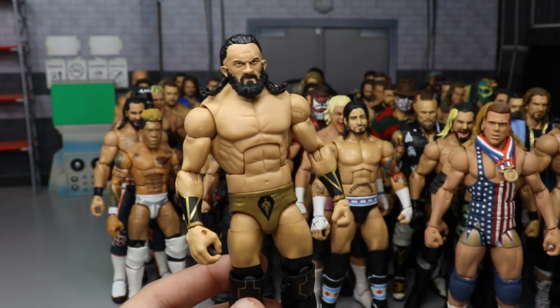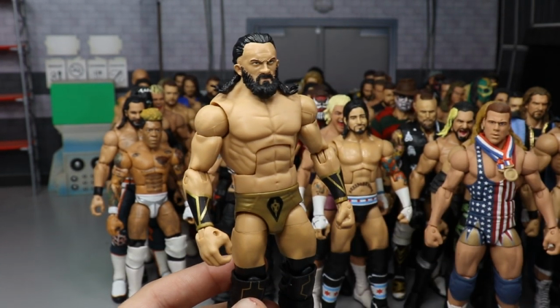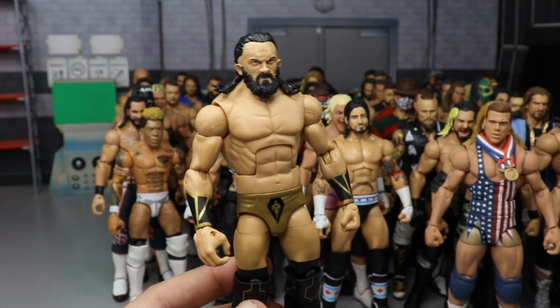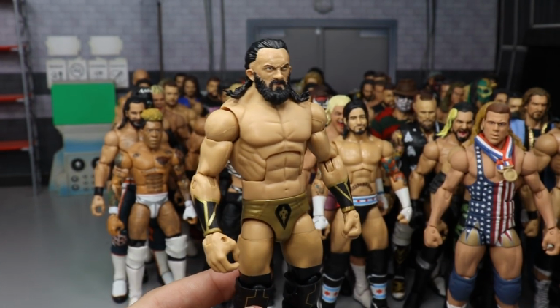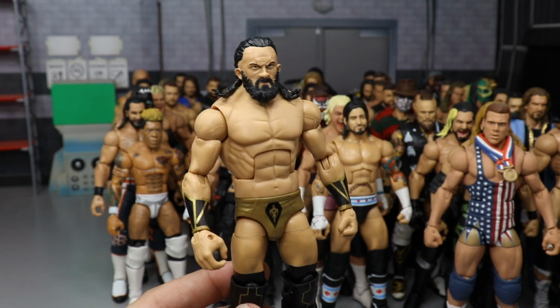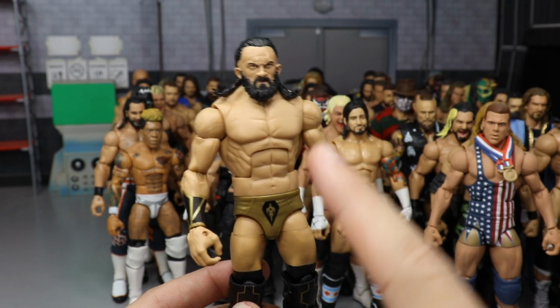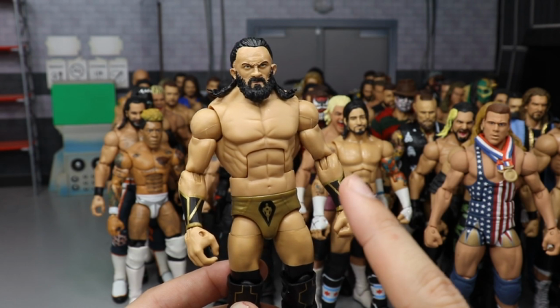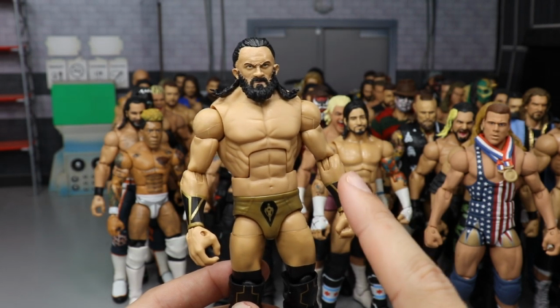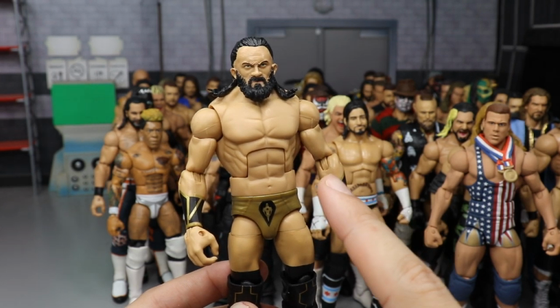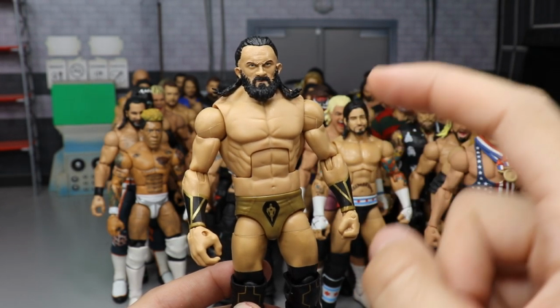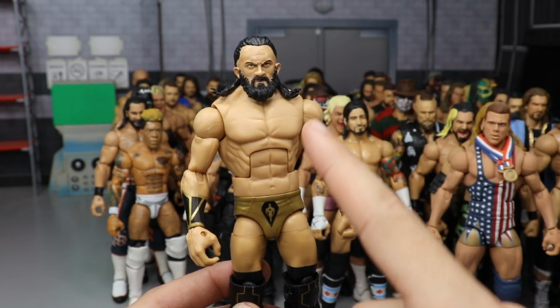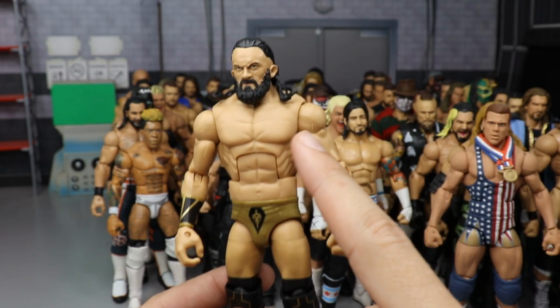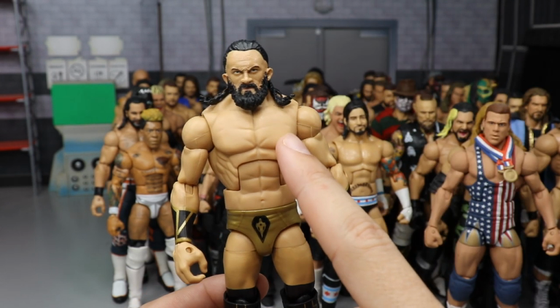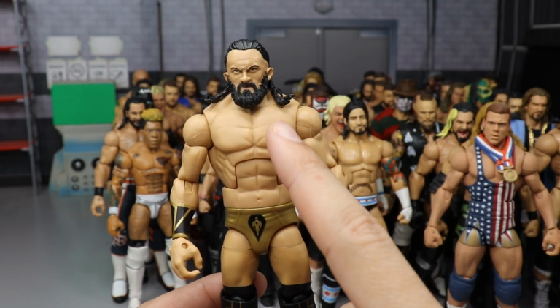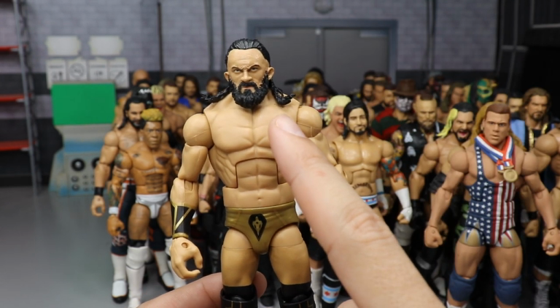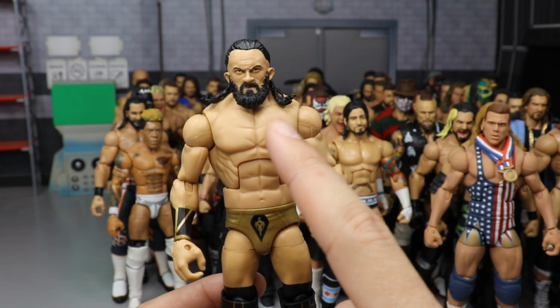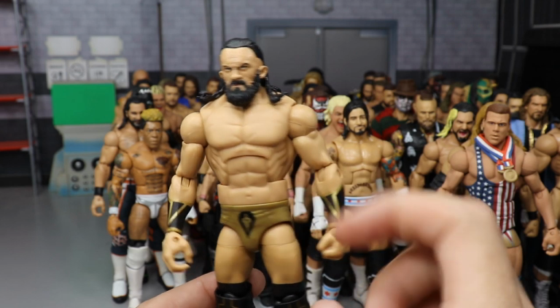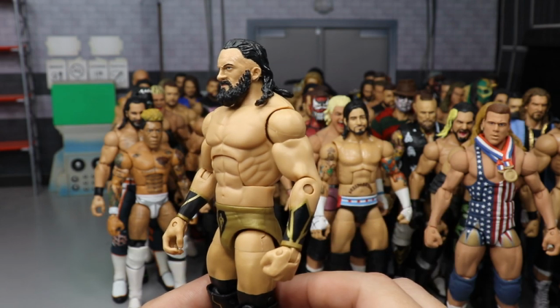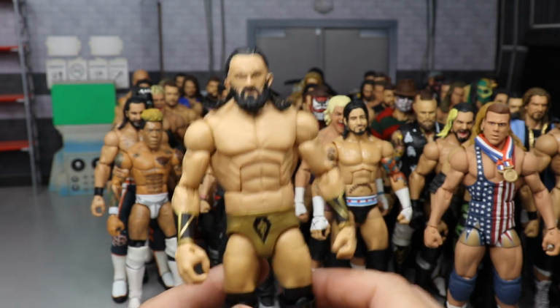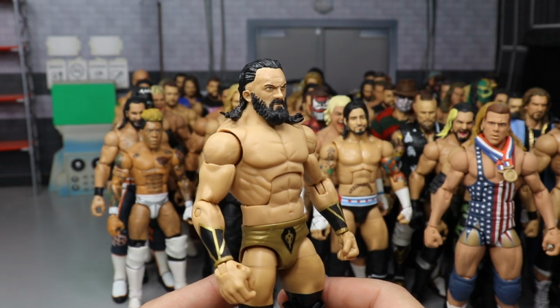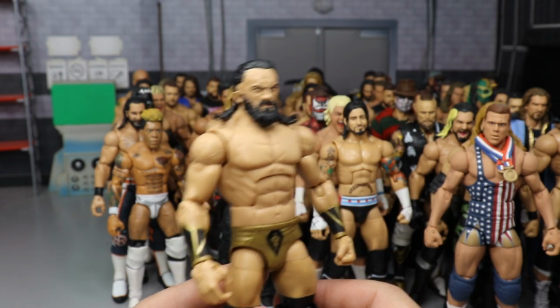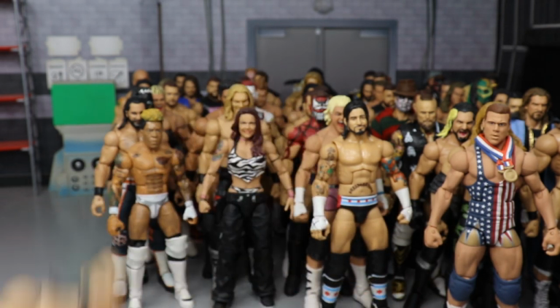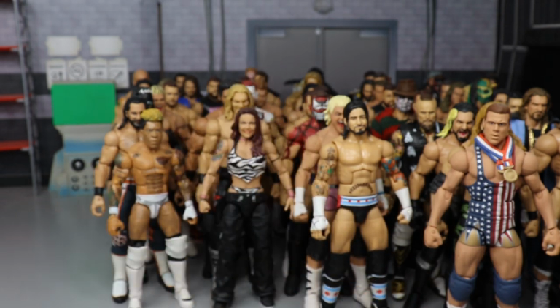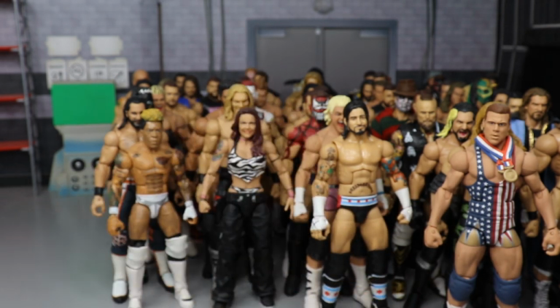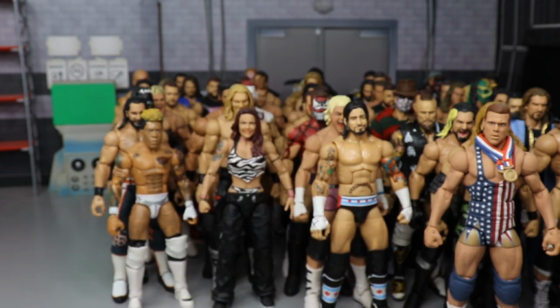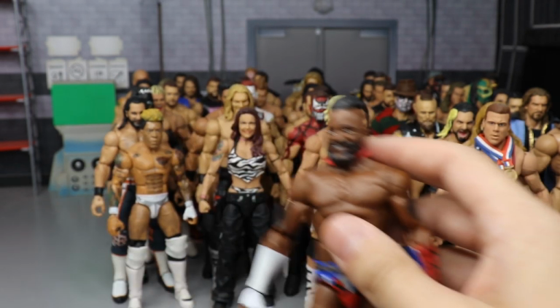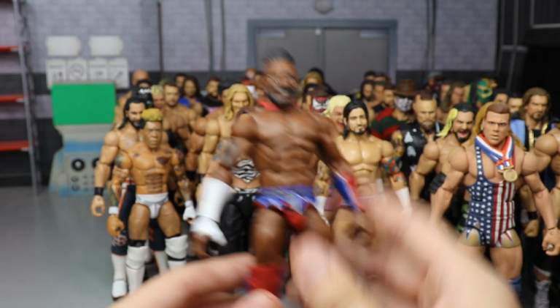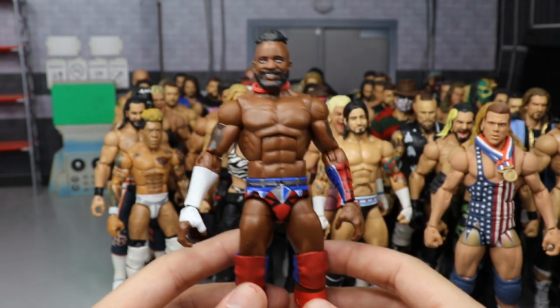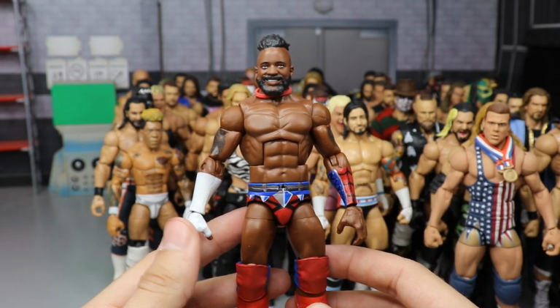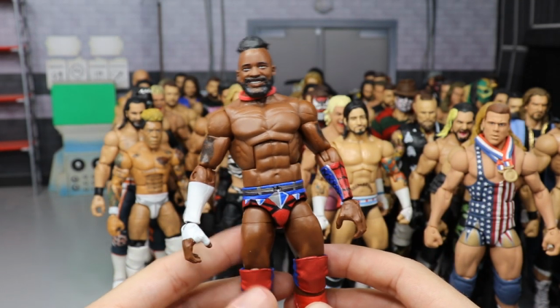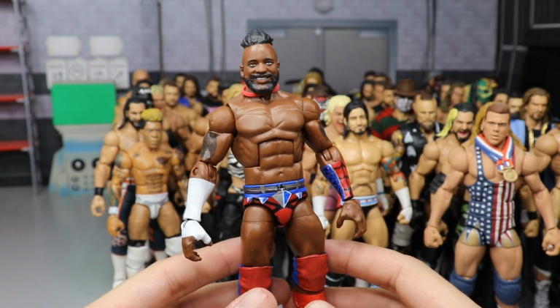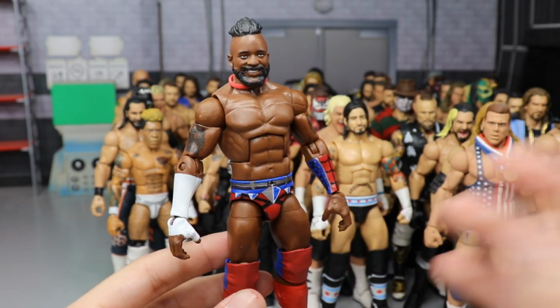A custom Neville with a custom head sculpt by BEW — we took an NXT Neville basic and added a pissed-off looking face with a long beard. Freaking beautiful, probably my favorite Neville head sculpt I've ever seen.